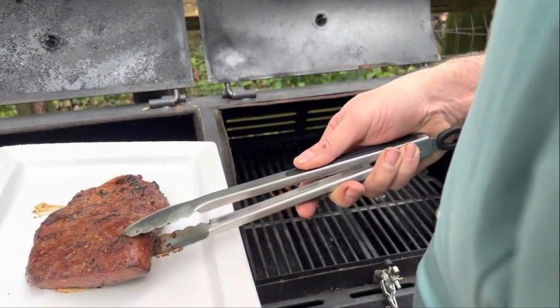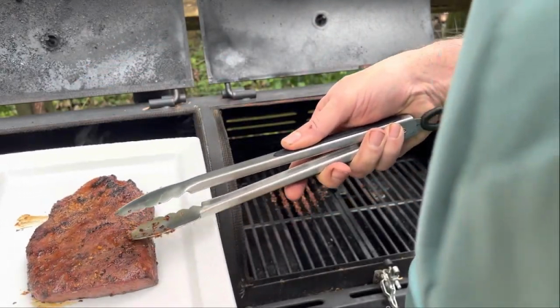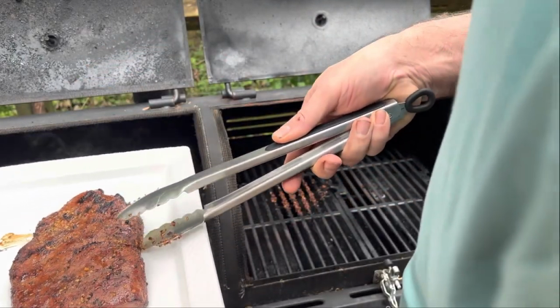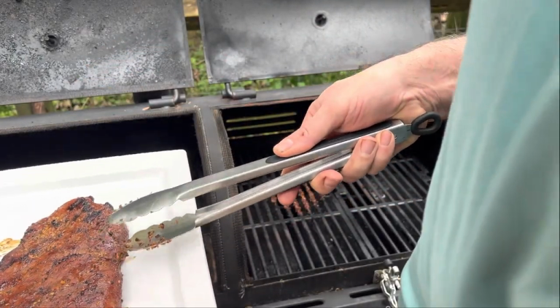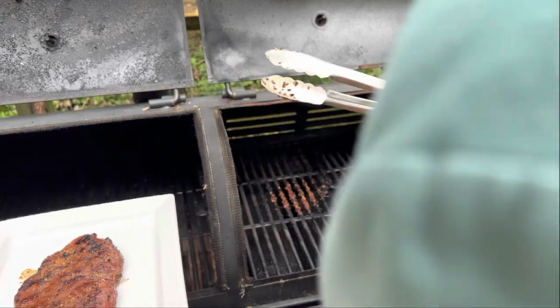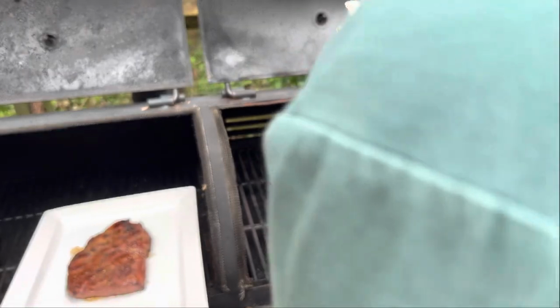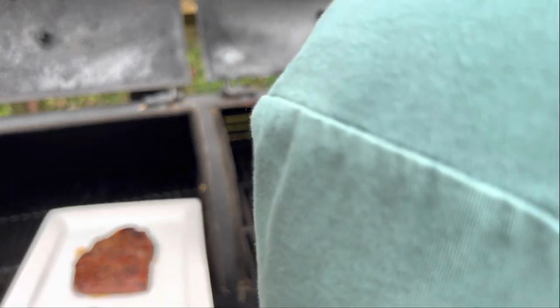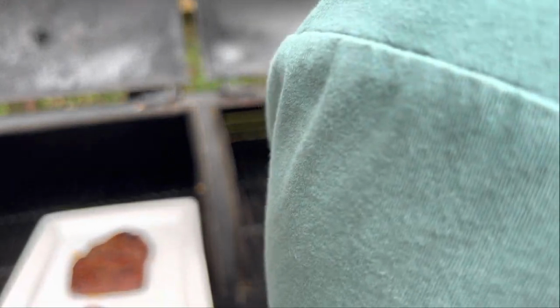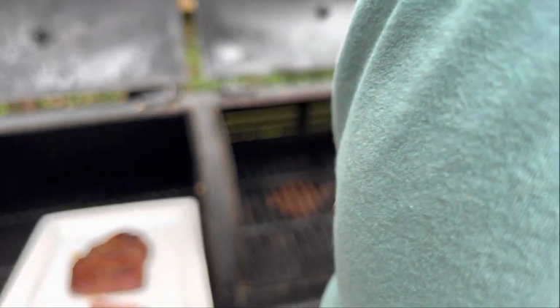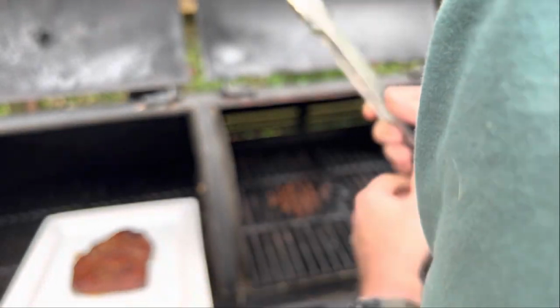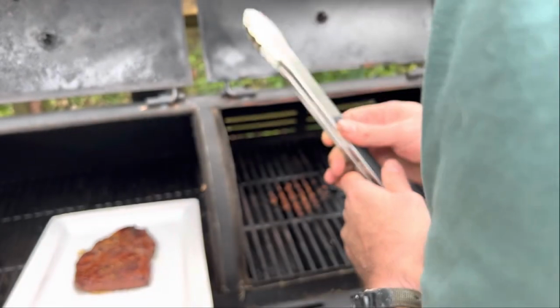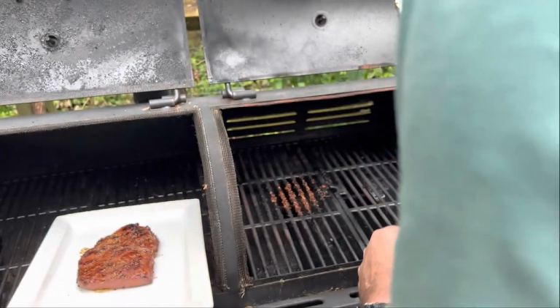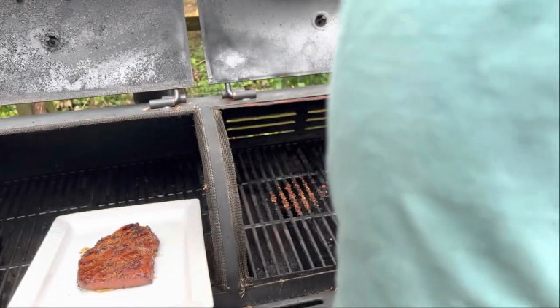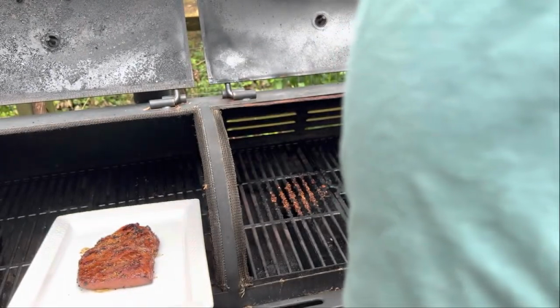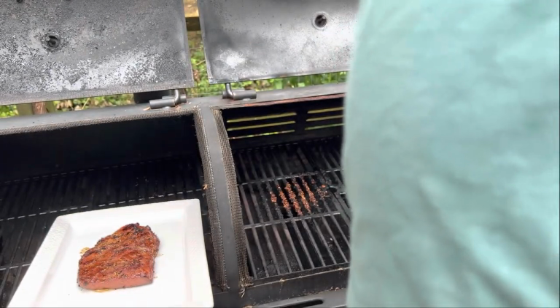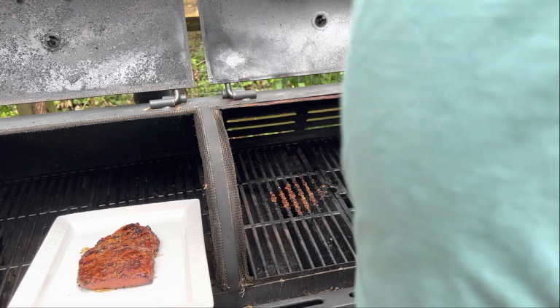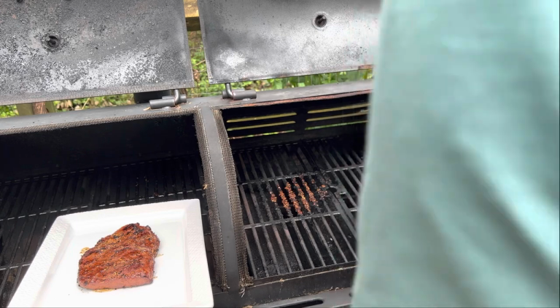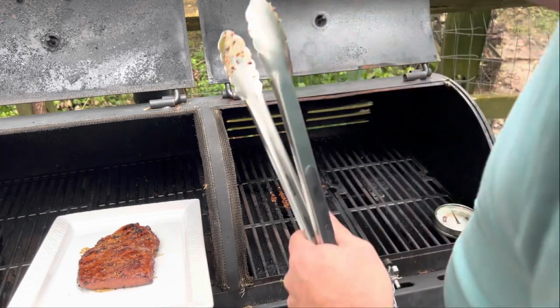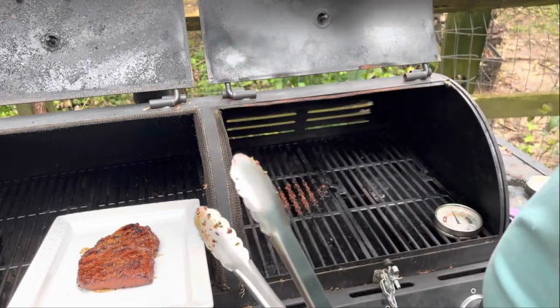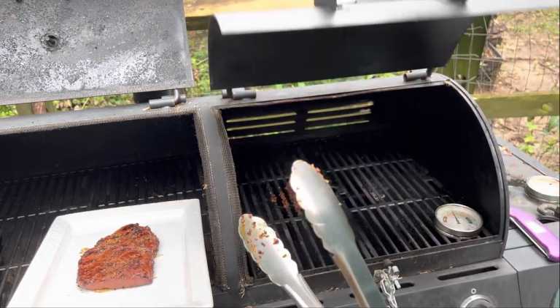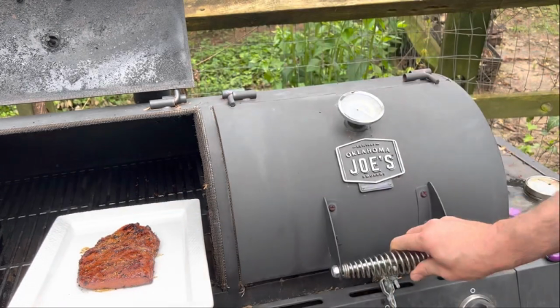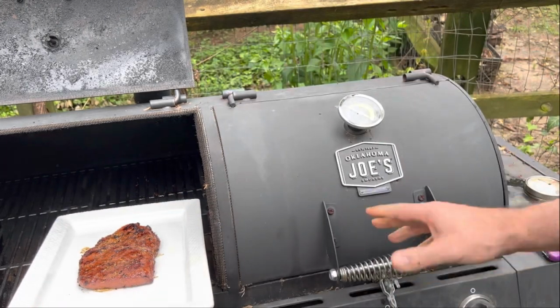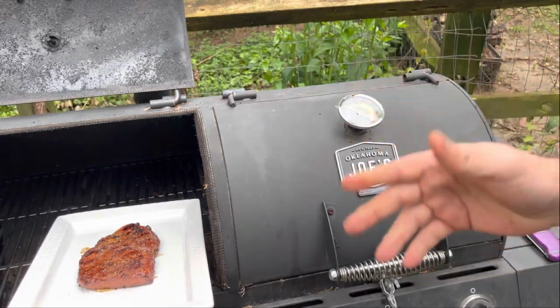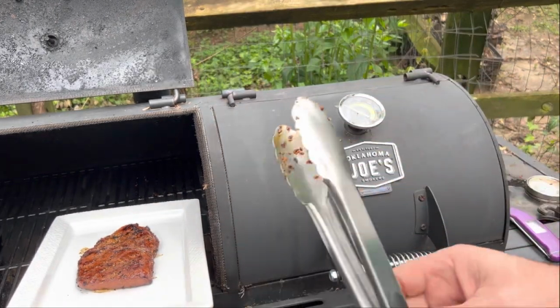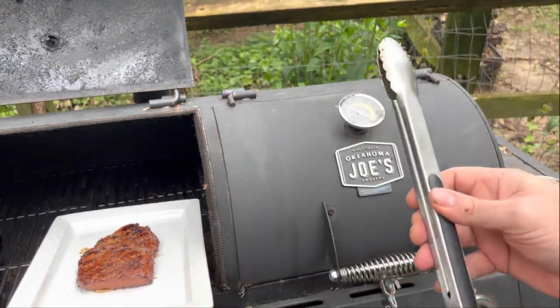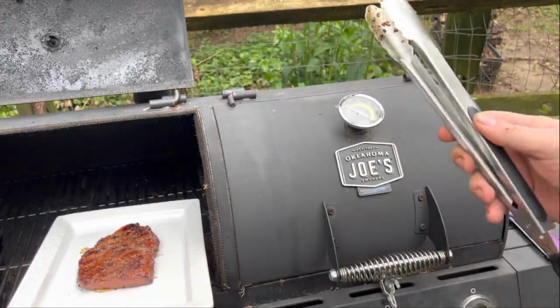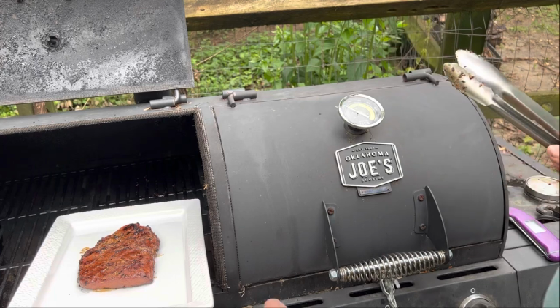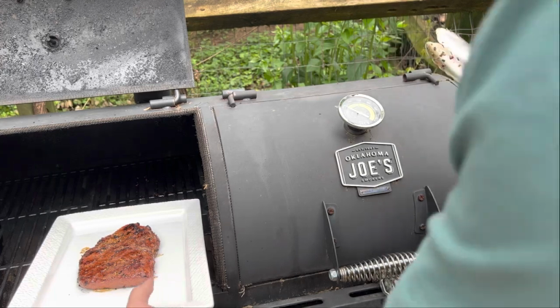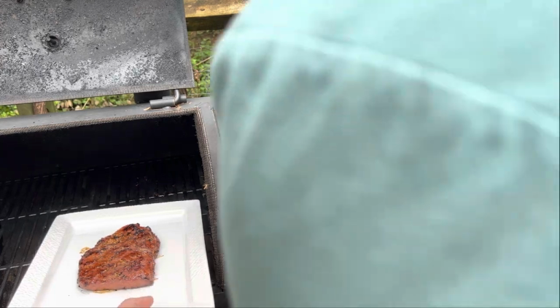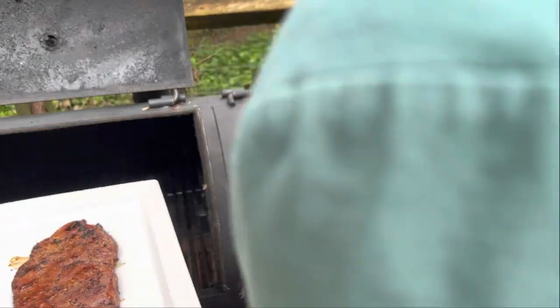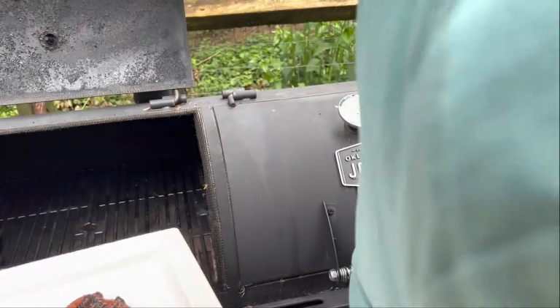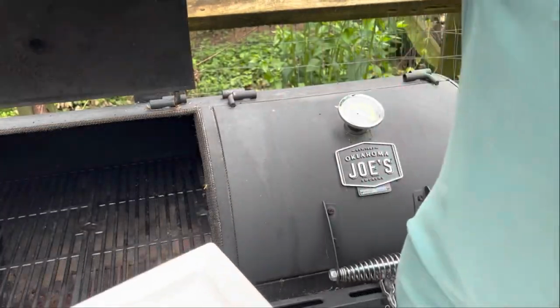I'm gonna plate it up, take it in the house, and wrap it. I'm gonna let it rest for about 10 minutes. See you at the table.